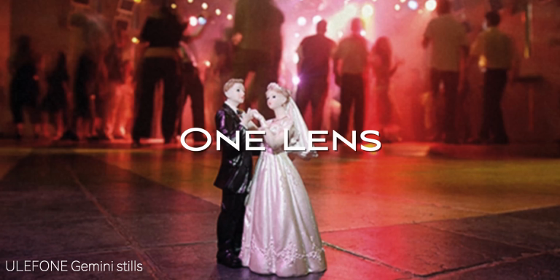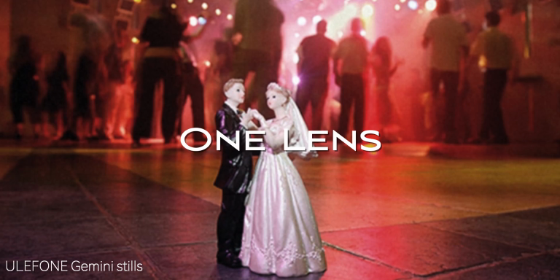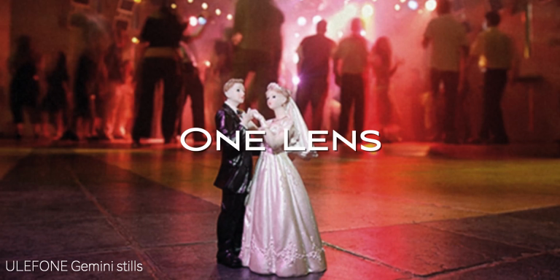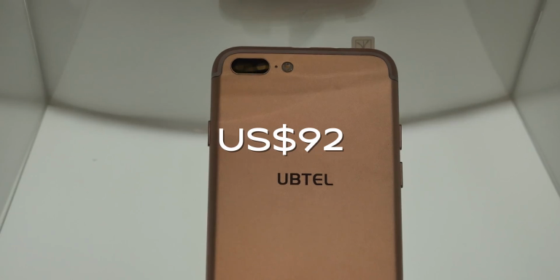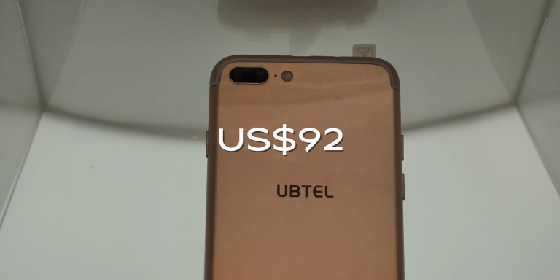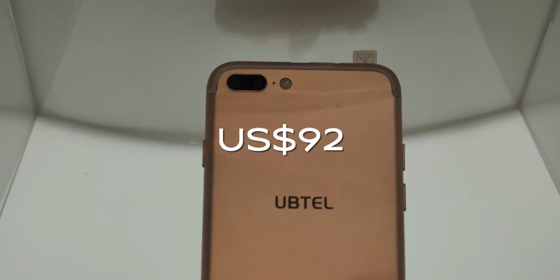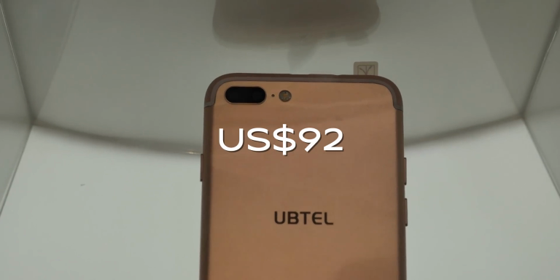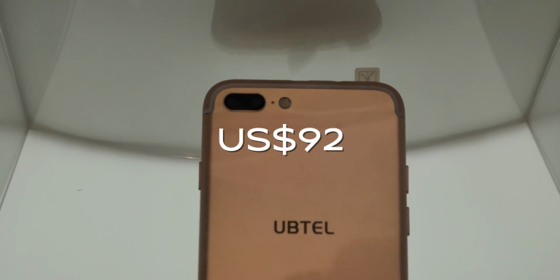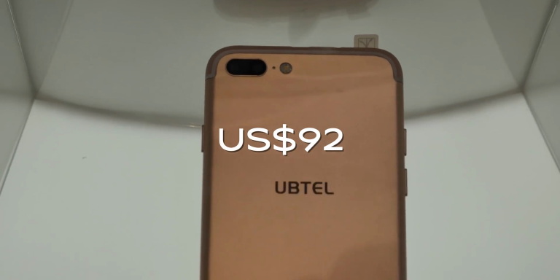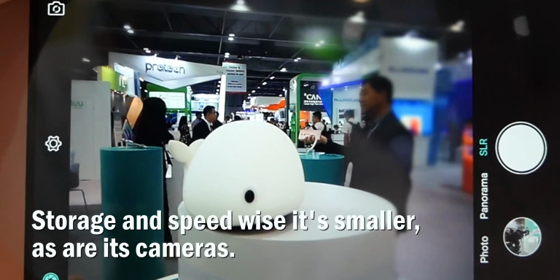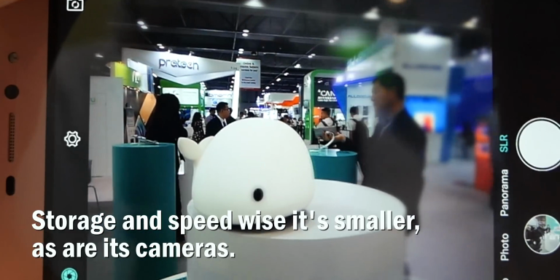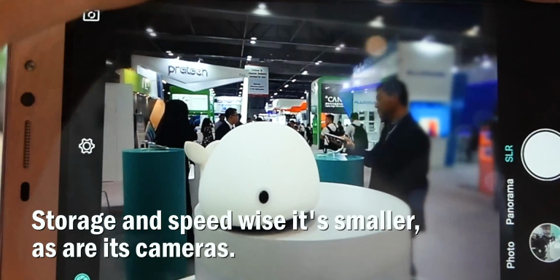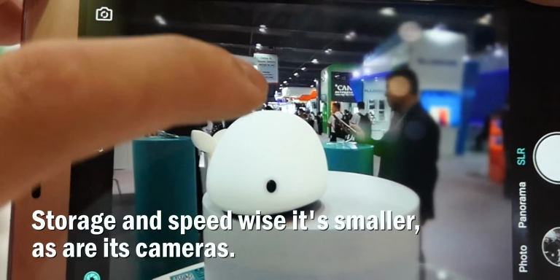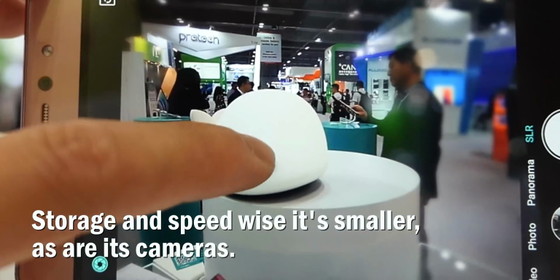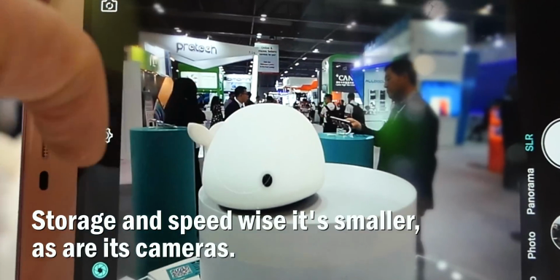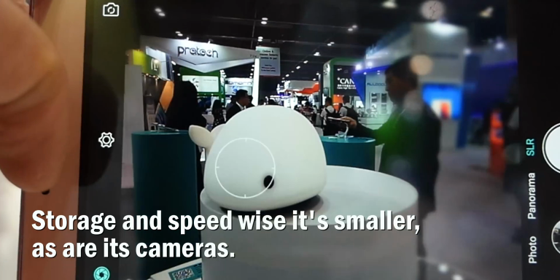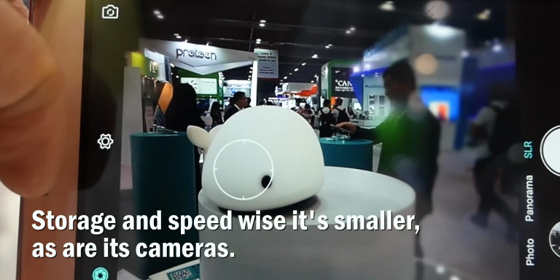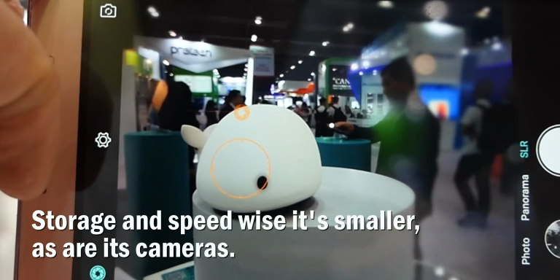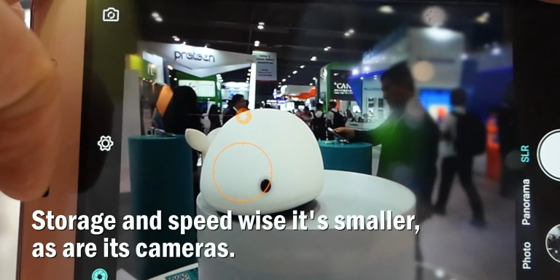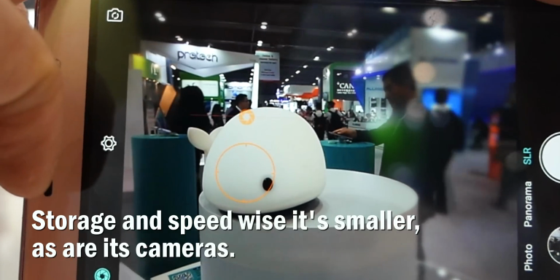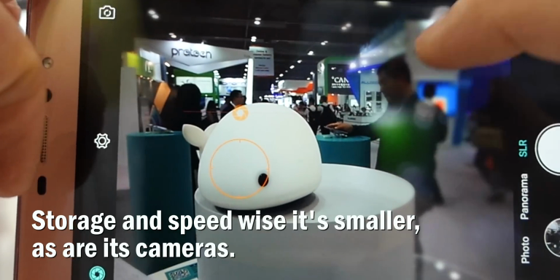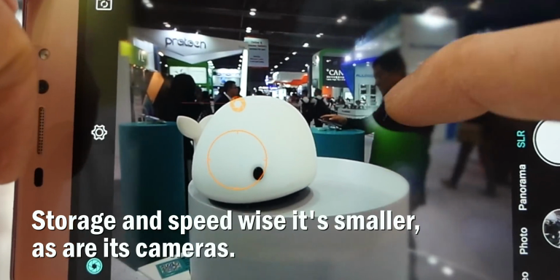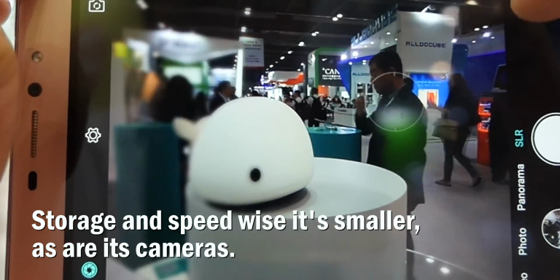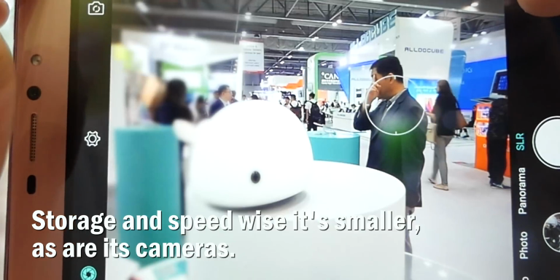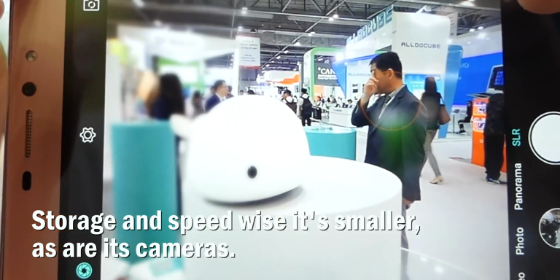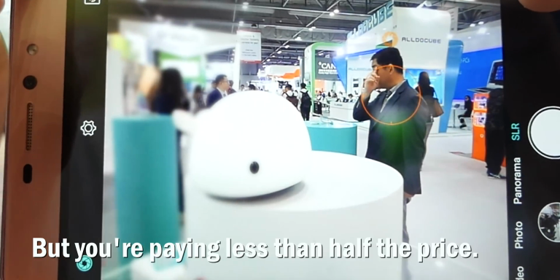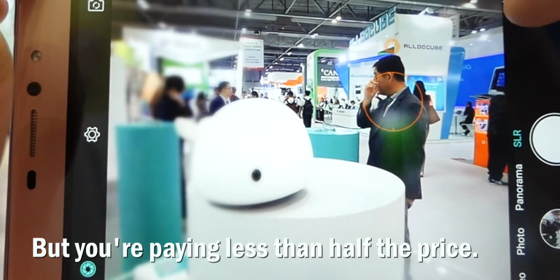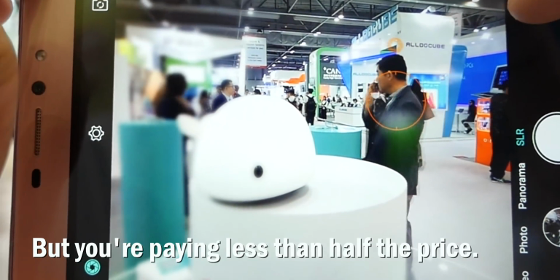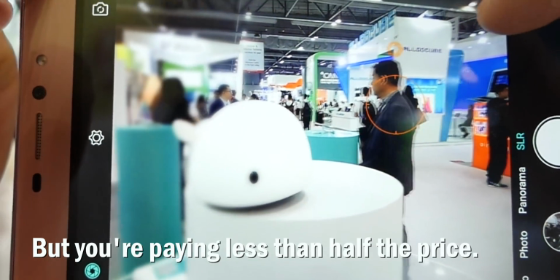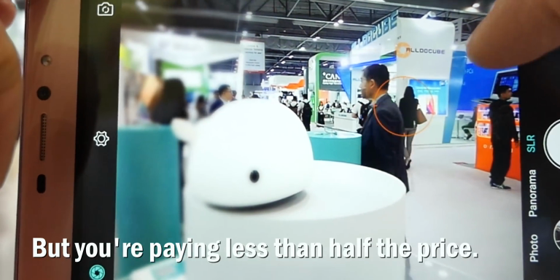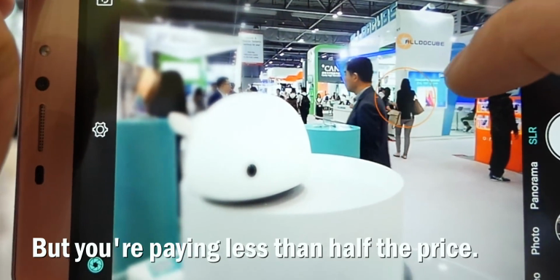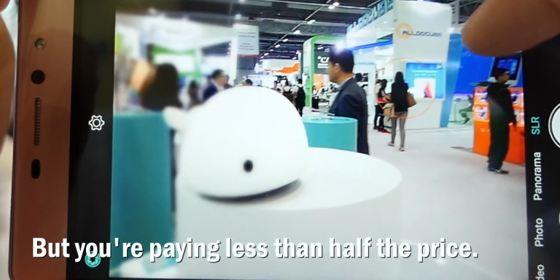Next is Uptel's 611 at $92. Storage and speed wise it's smaller, as are its cameras, but you're paying less than half the price.